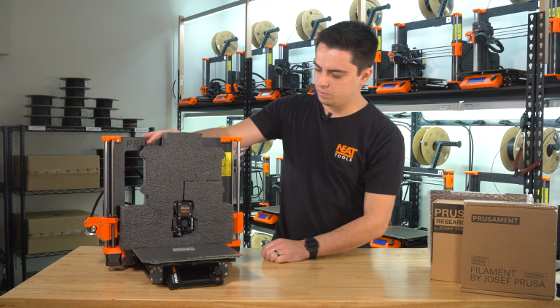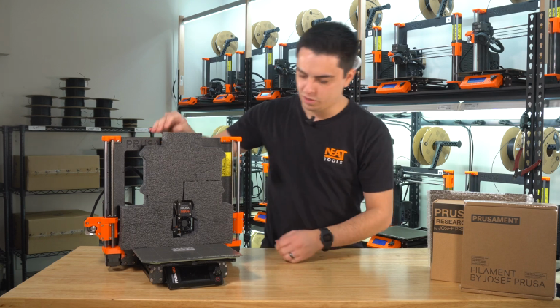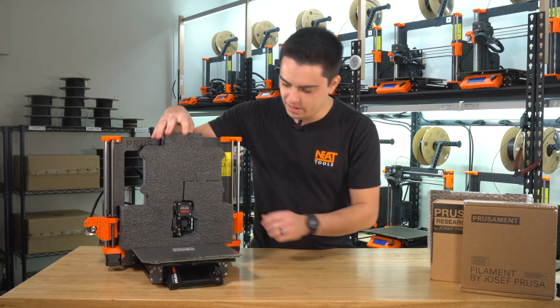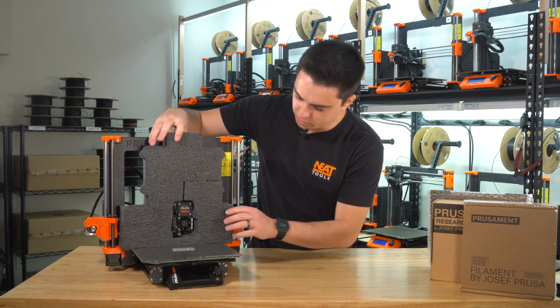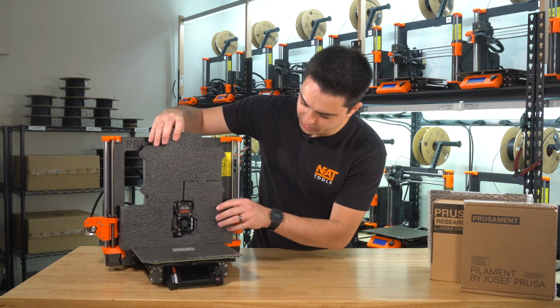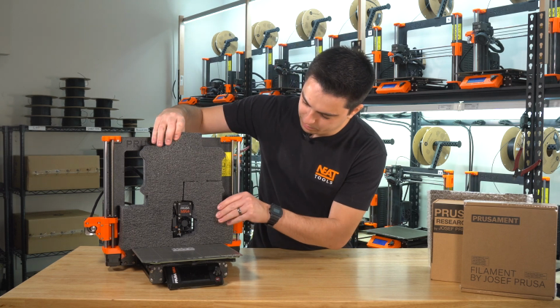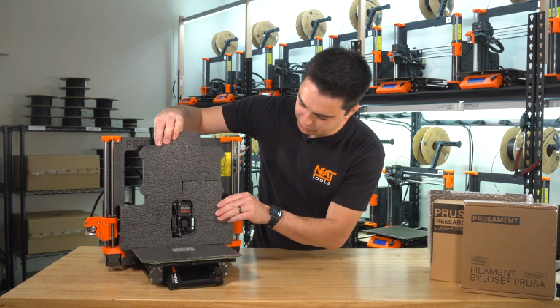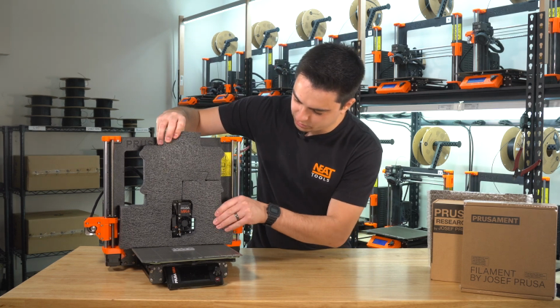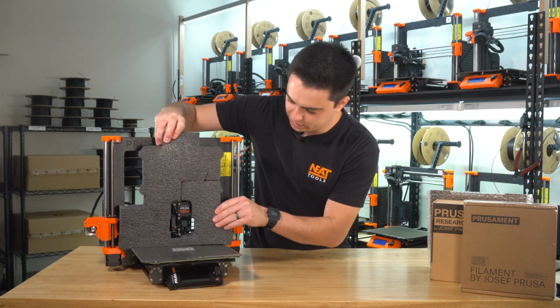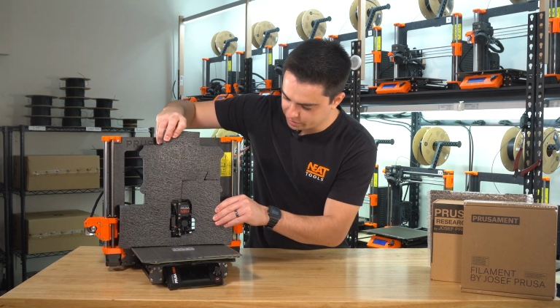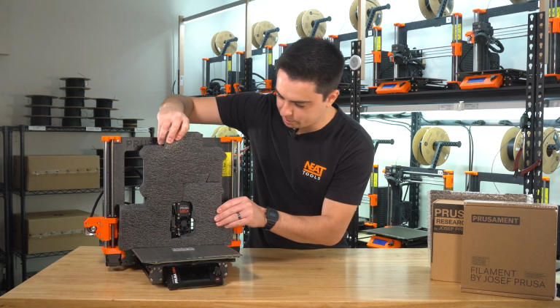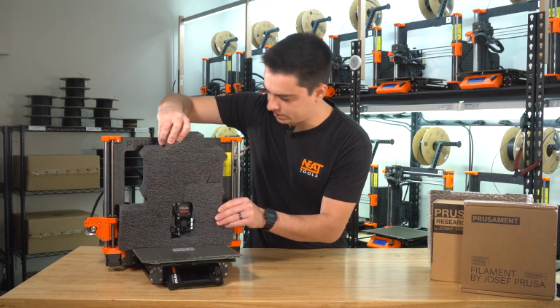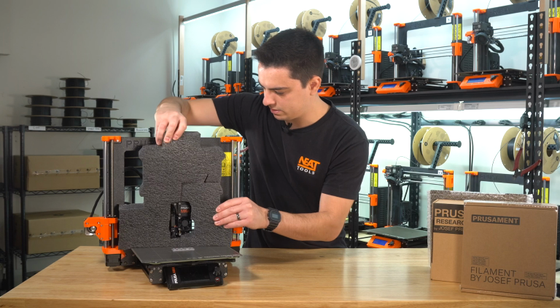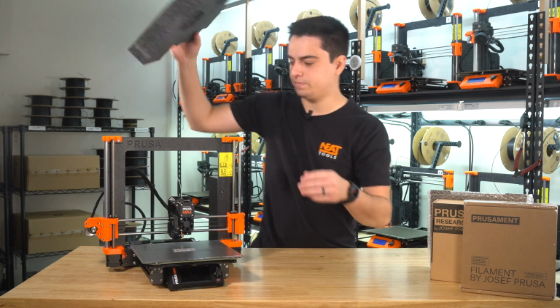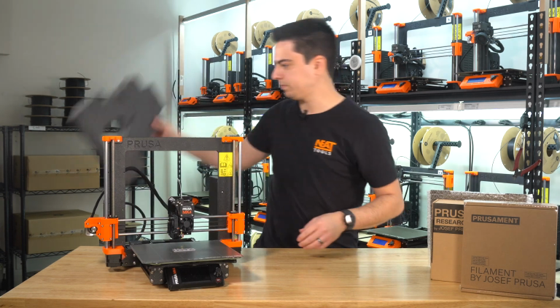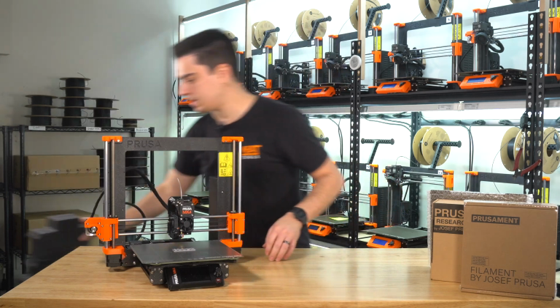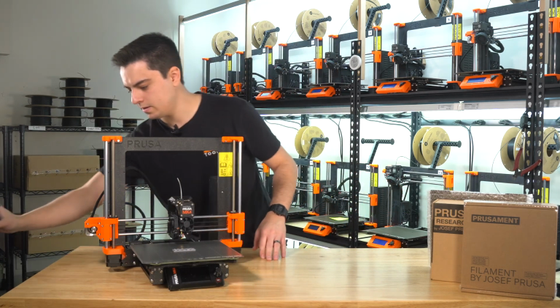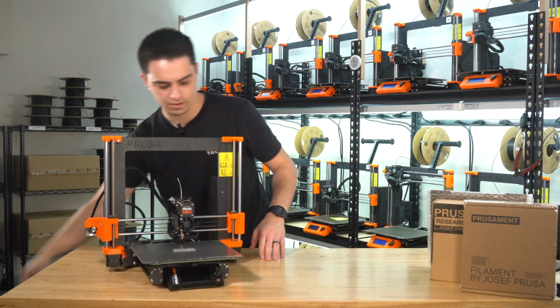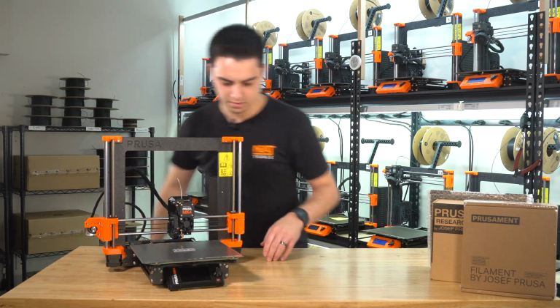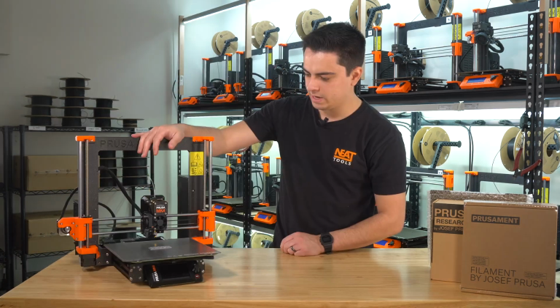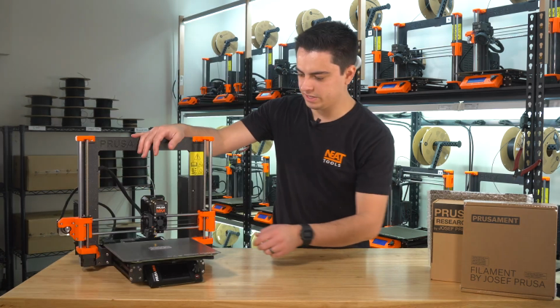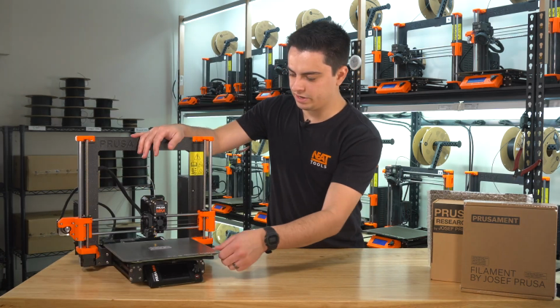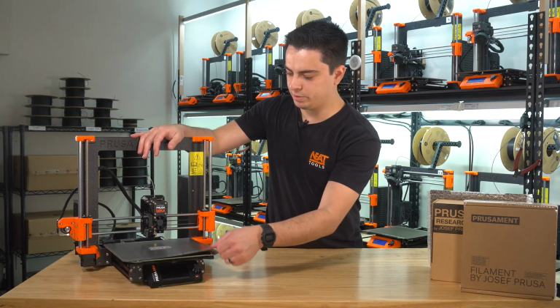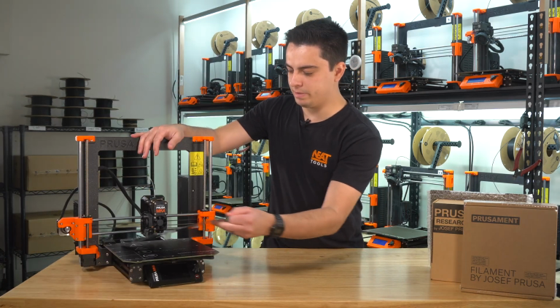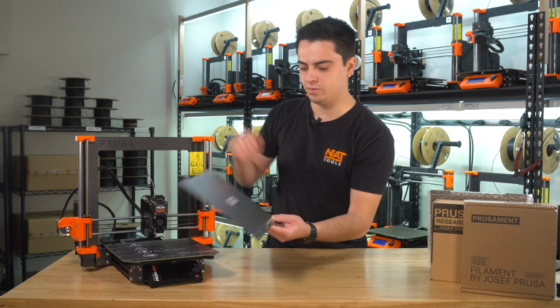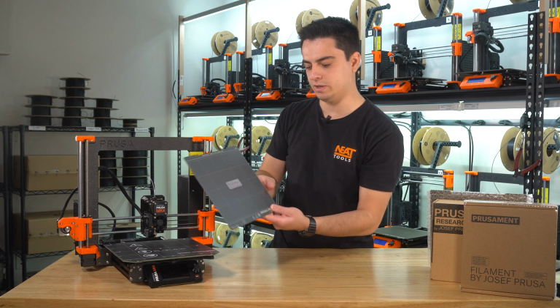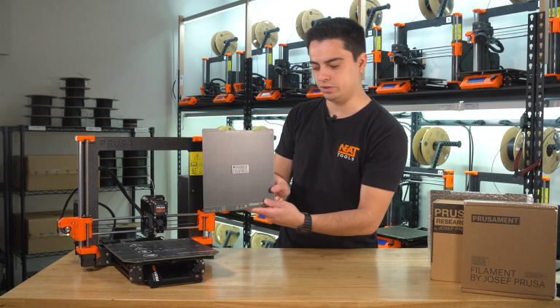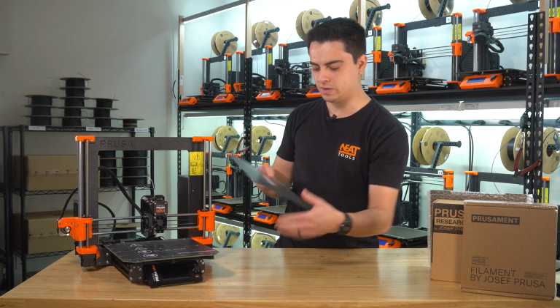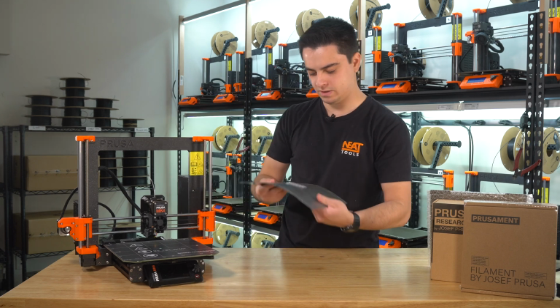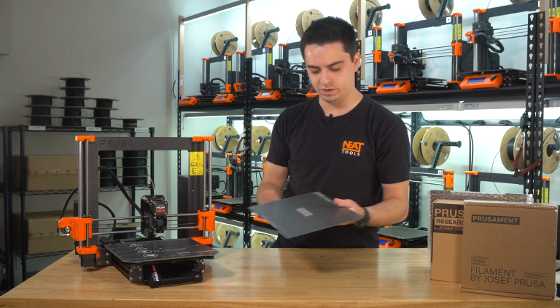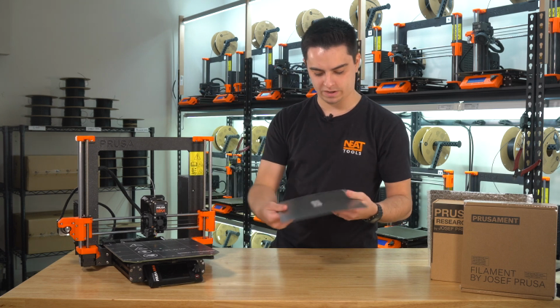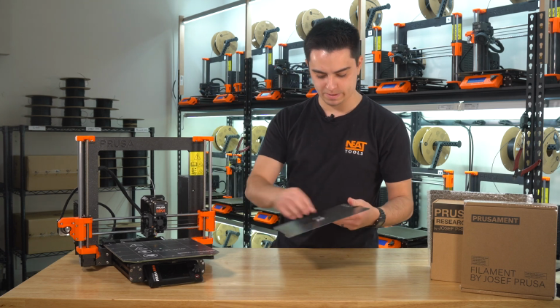With the printer all pulled out, we can pull off this piece of foam which is holding the extruder and everything in place. As you can see, there's already a test print on the bed, which is the Prusa logo printed directly onto the bed.